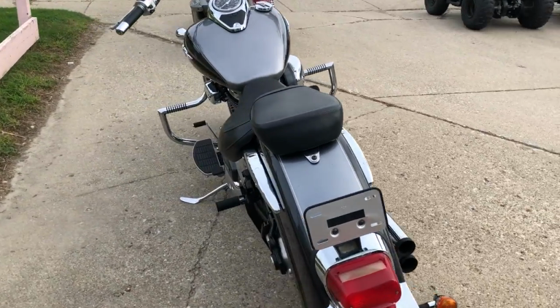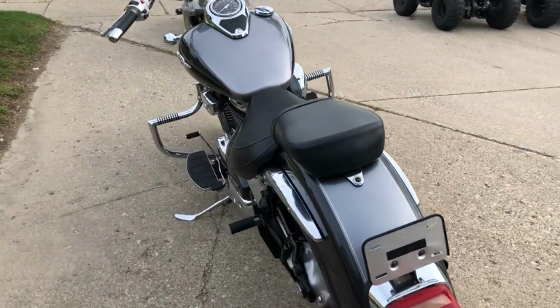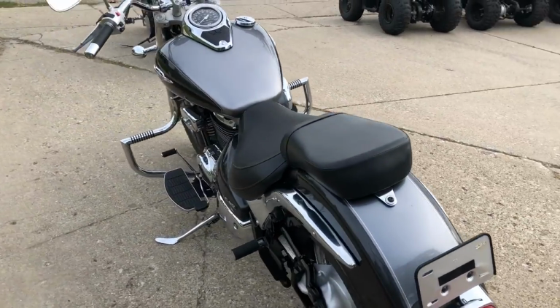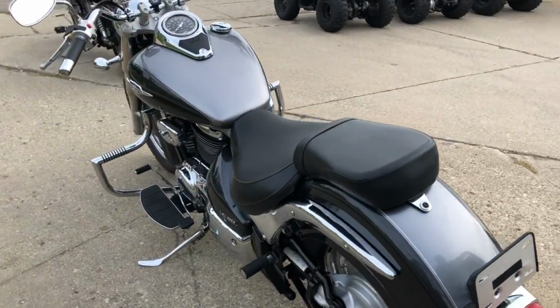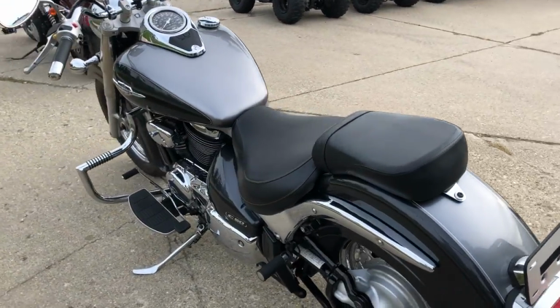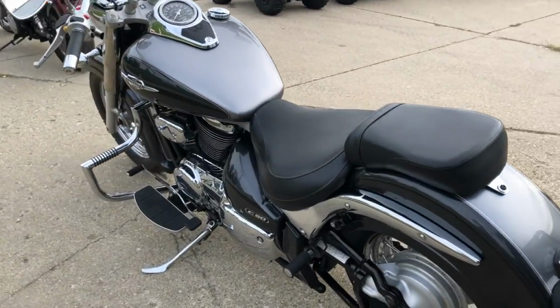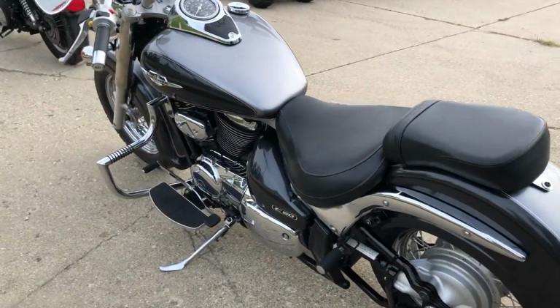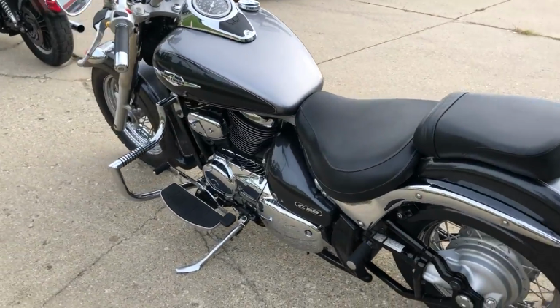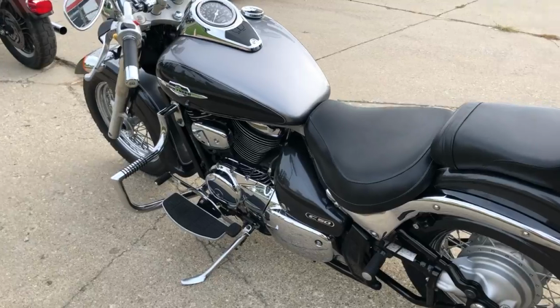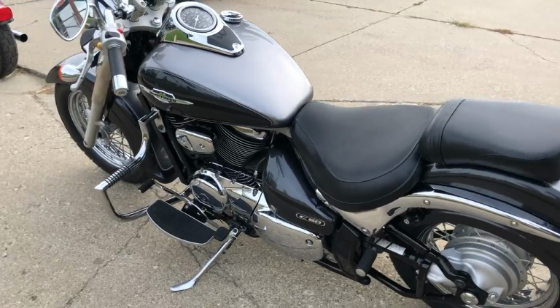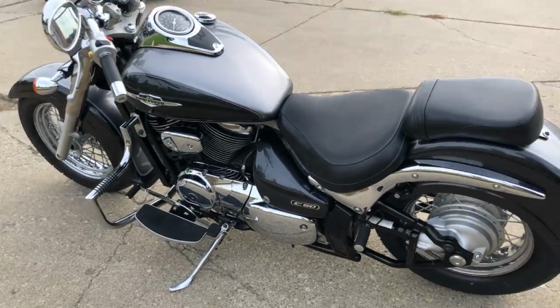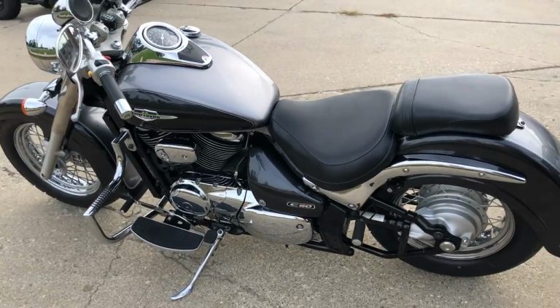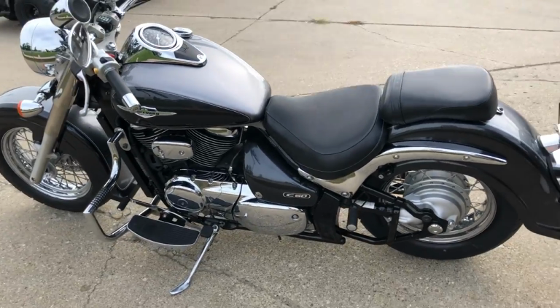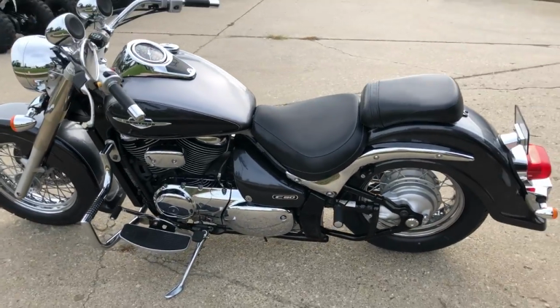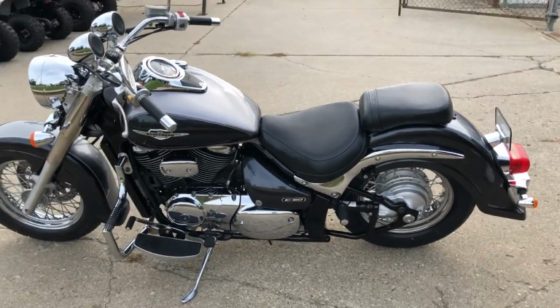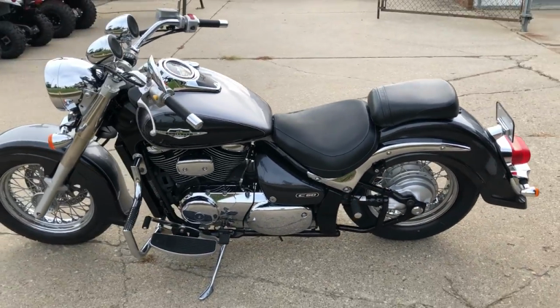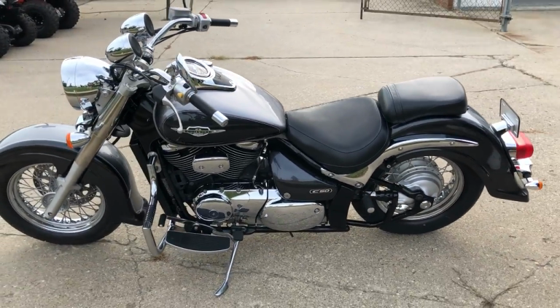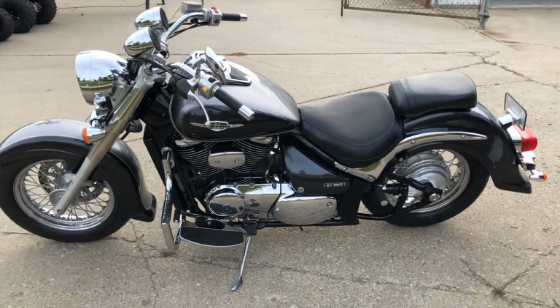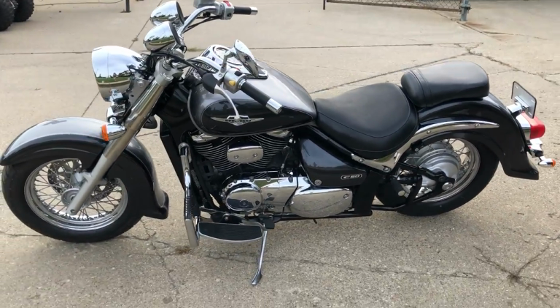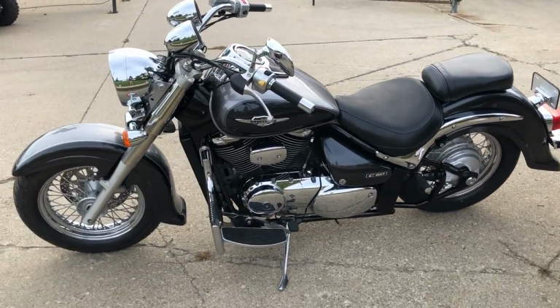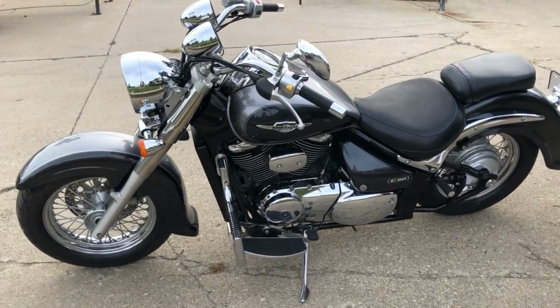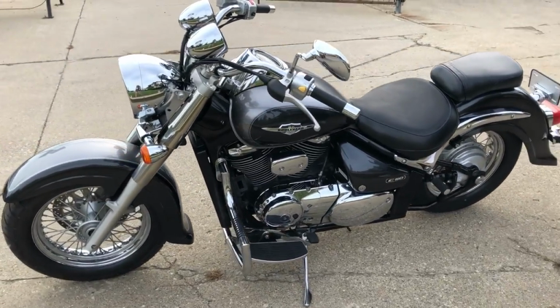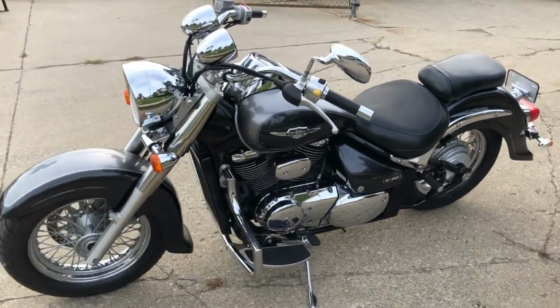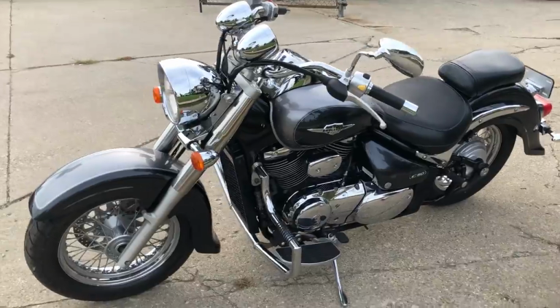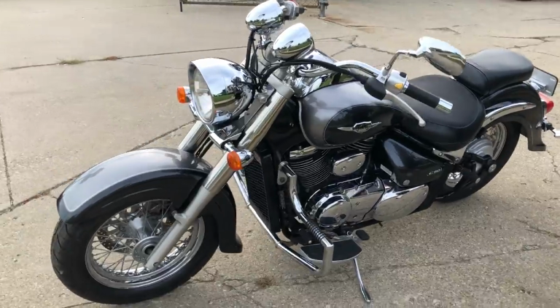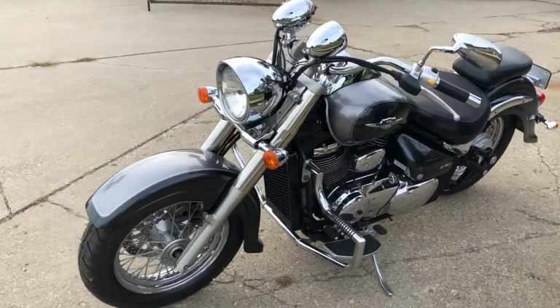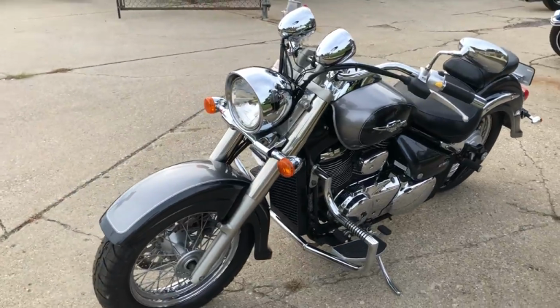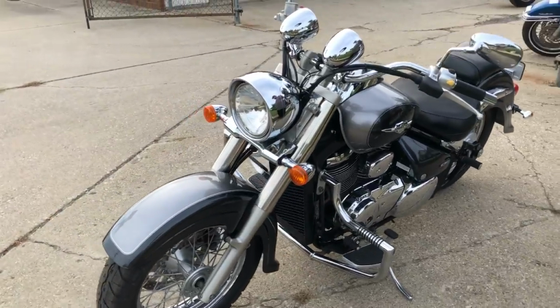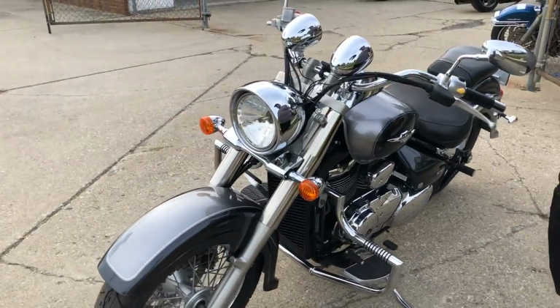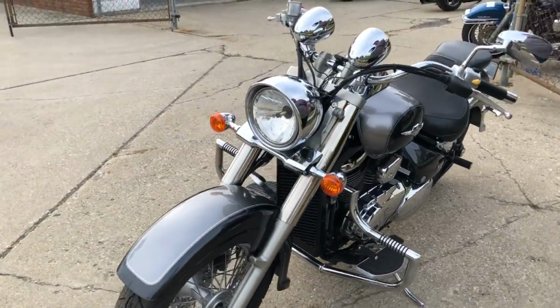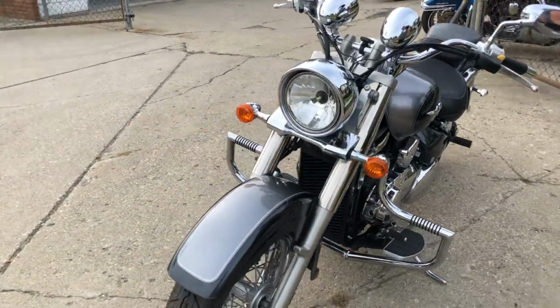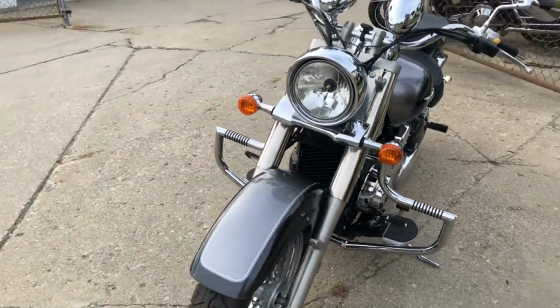Comes in the charcoal gray metallic paint. Got chrome lace wheels, custom engine guards, Cobra exhaust, a Bluetooth stereo. This one has it all. Low miles. Only $39.99 a month.